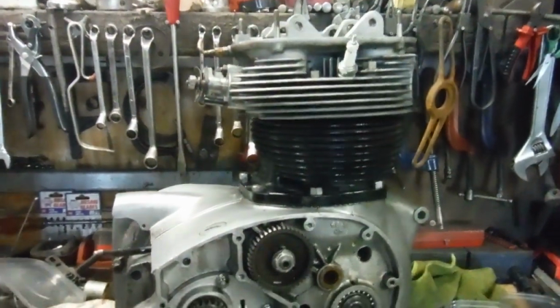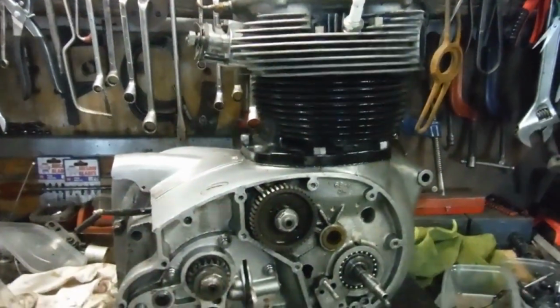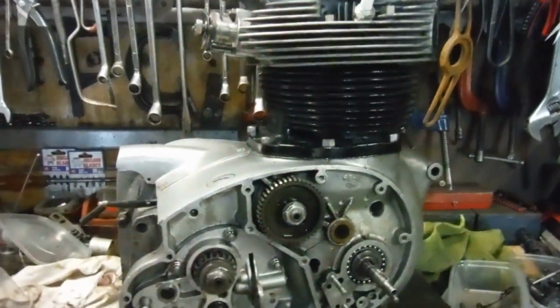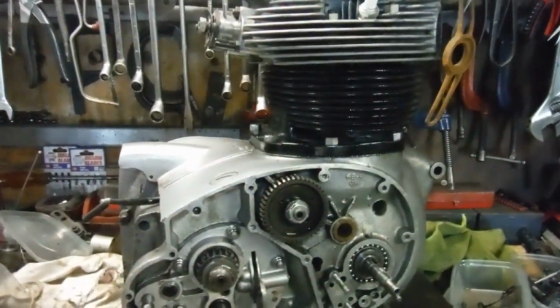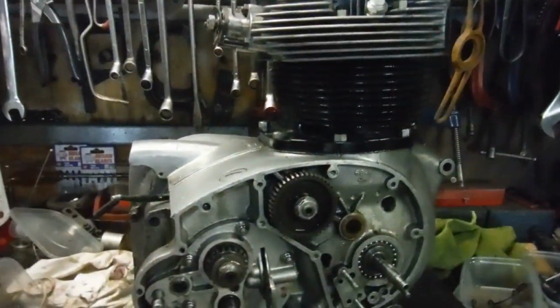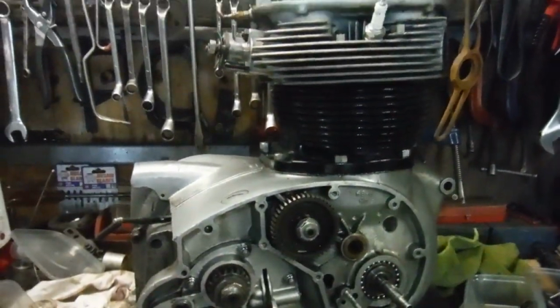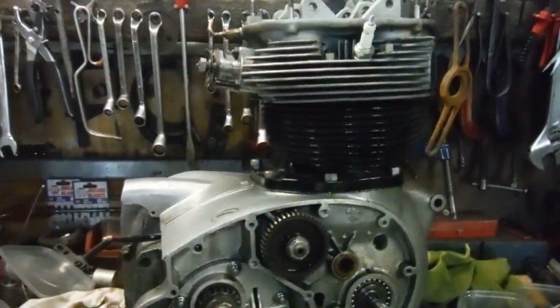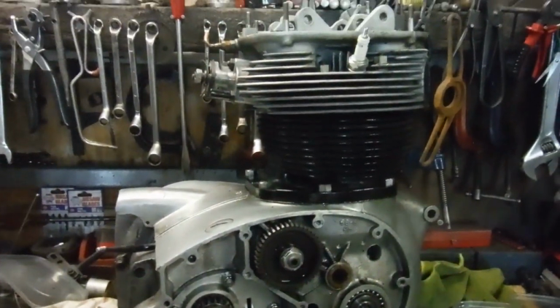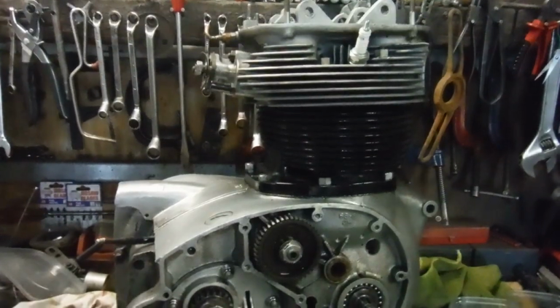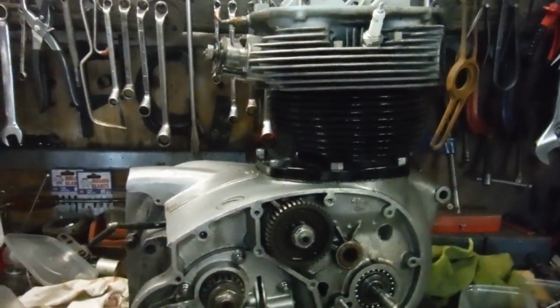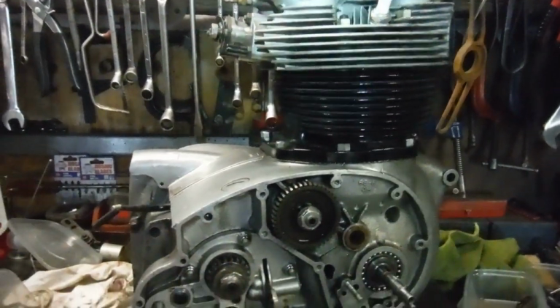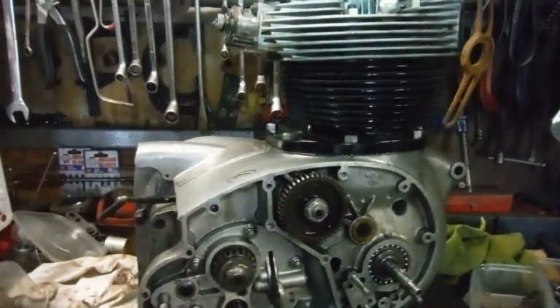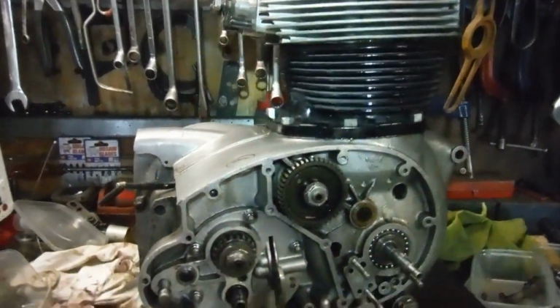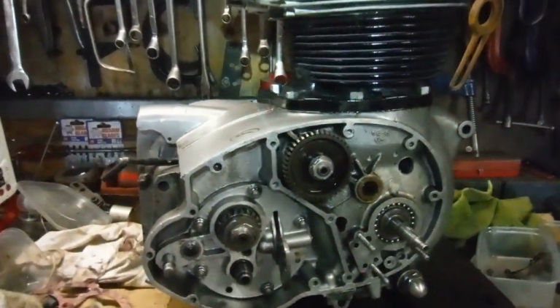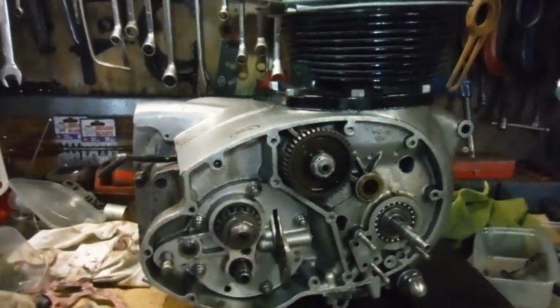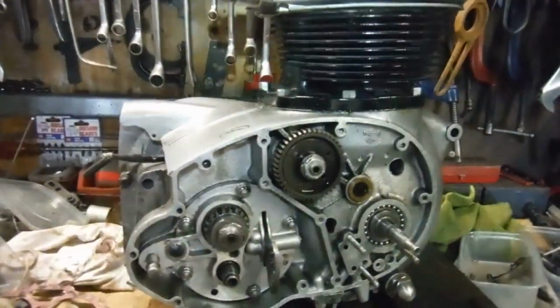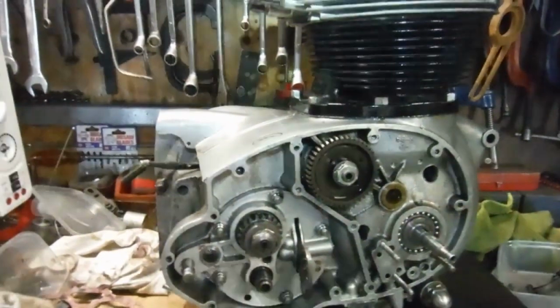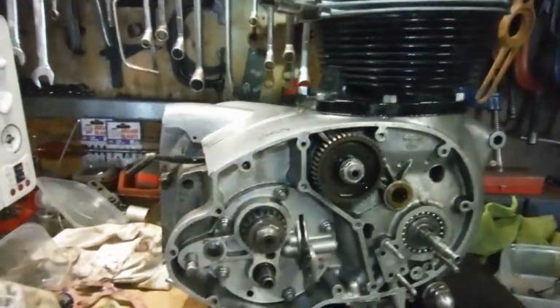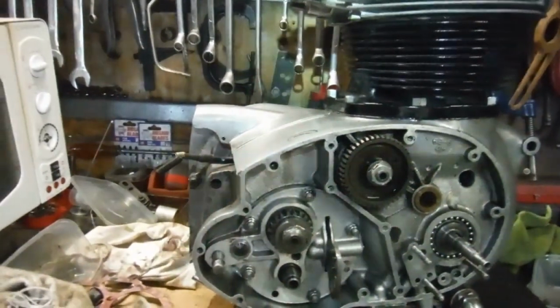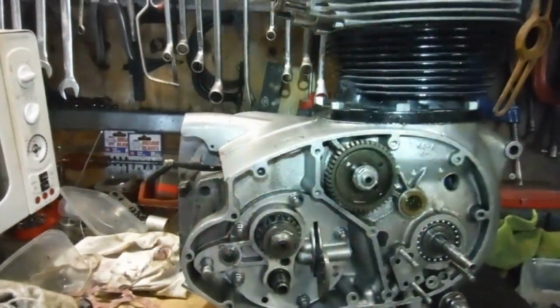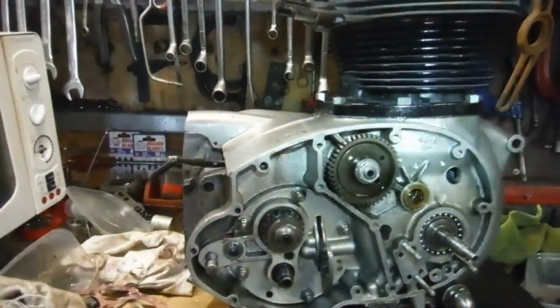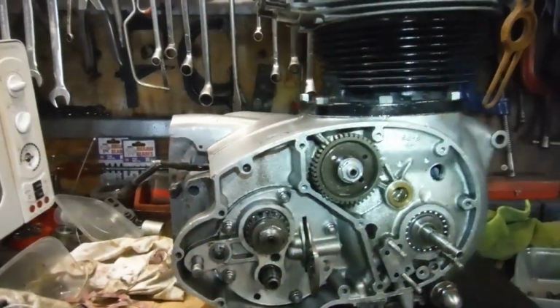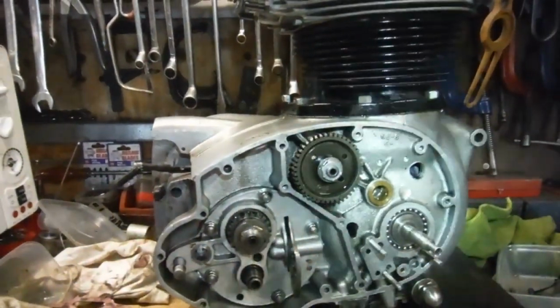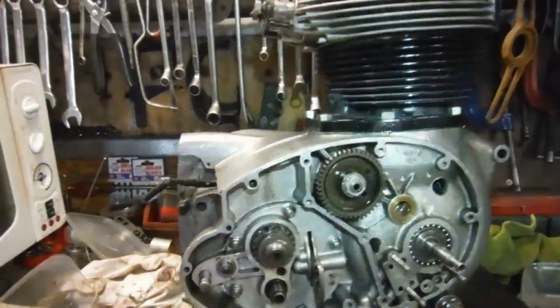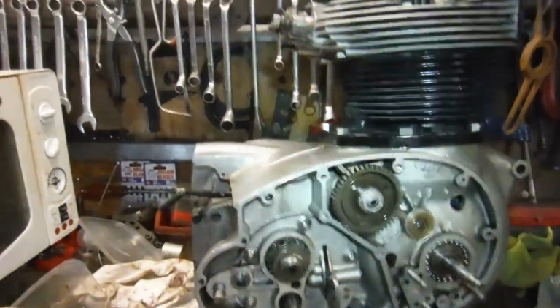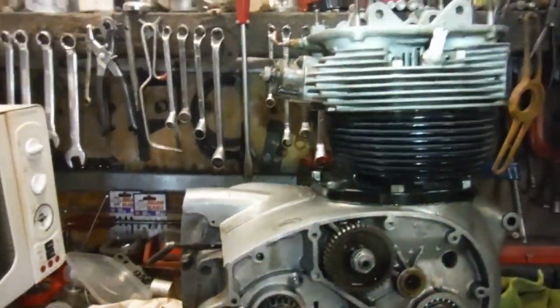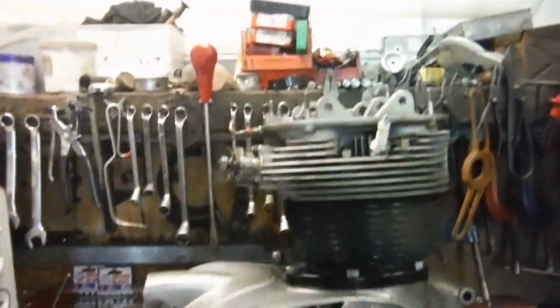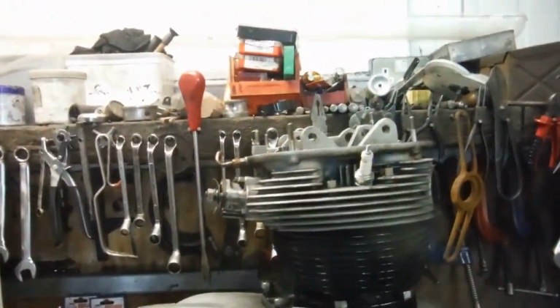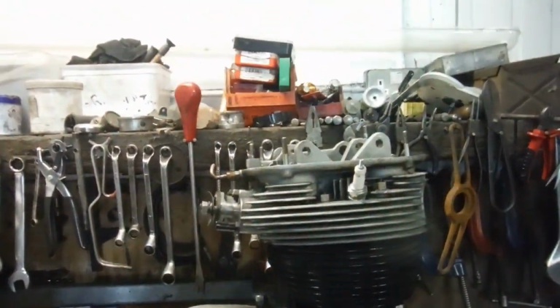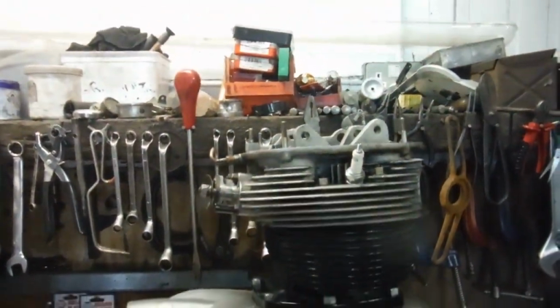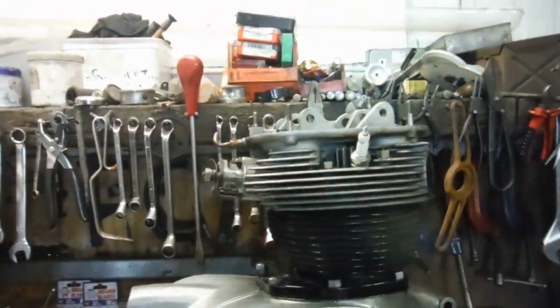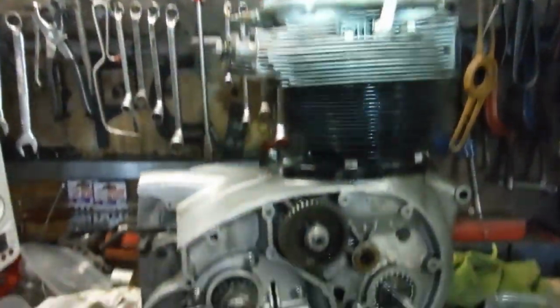Here we see the BSA A65 engine that I refer to as the oil tap engine coming back together, and it's nearing completion. I've just got to build up the timing side and fit the push rods, rockers, etc.